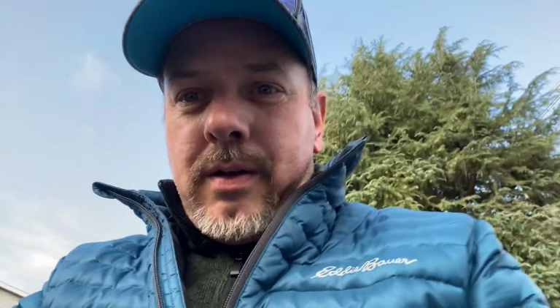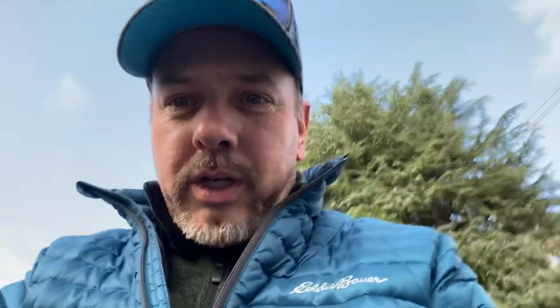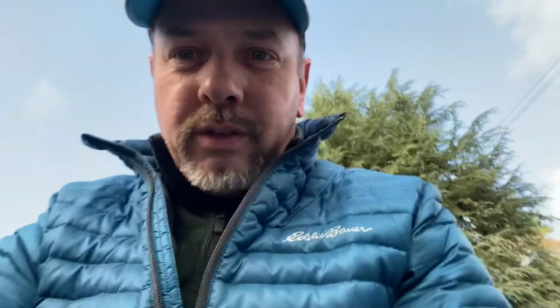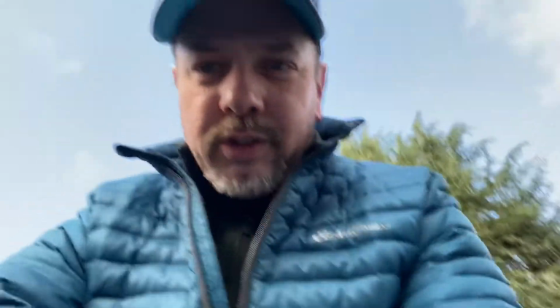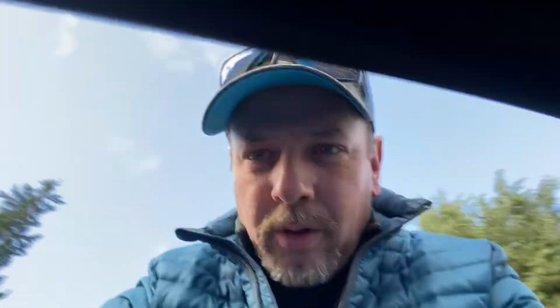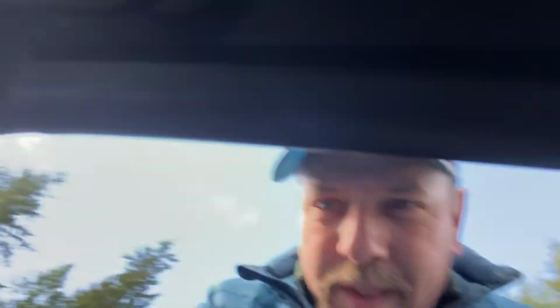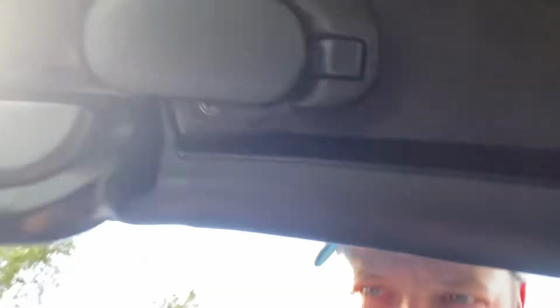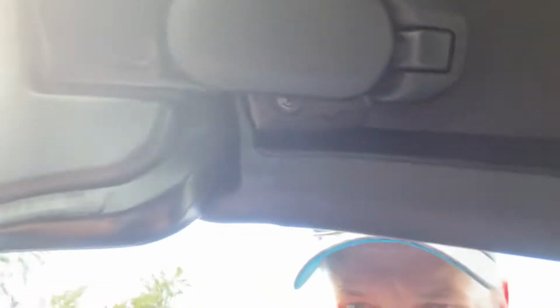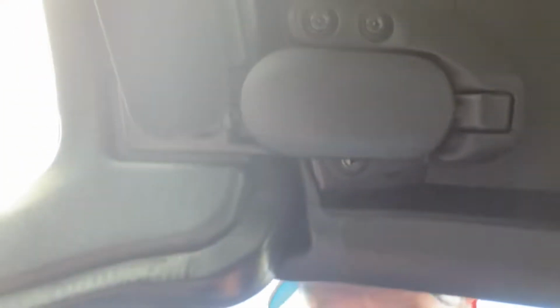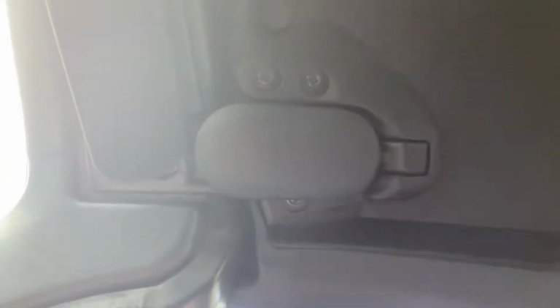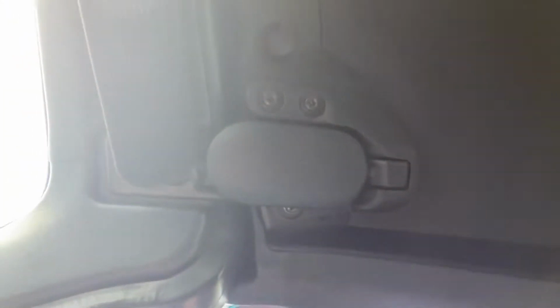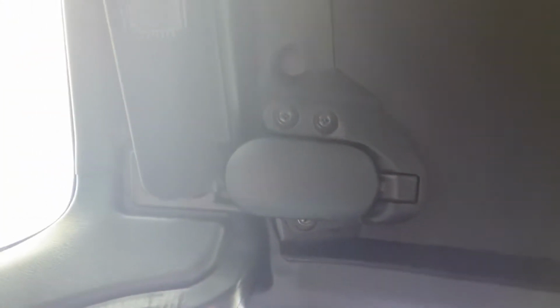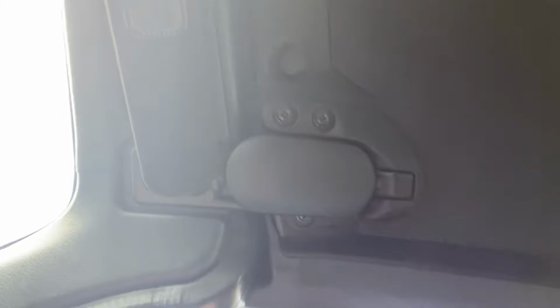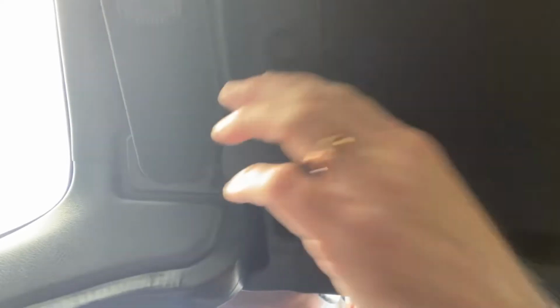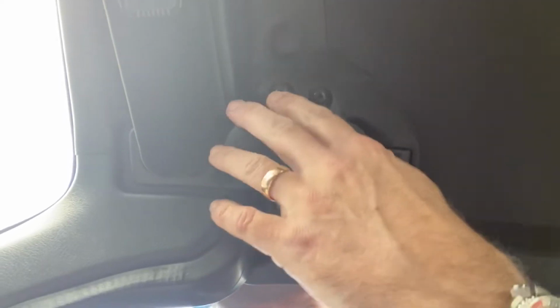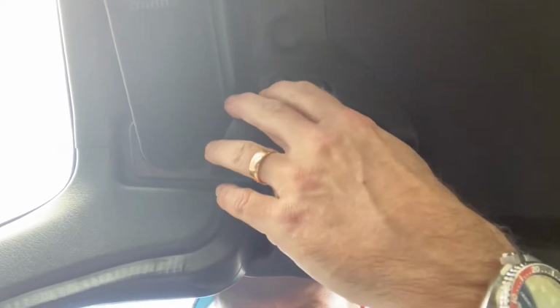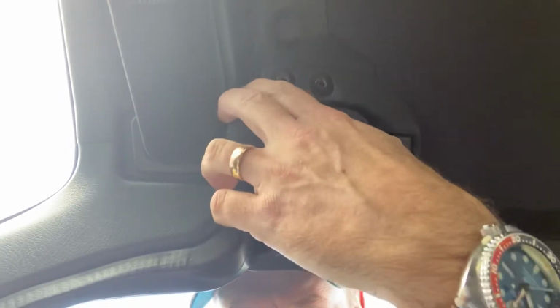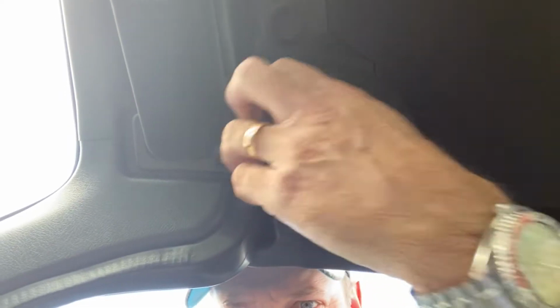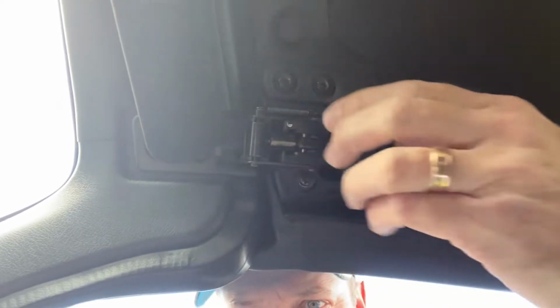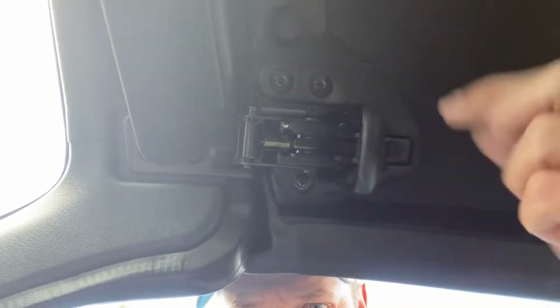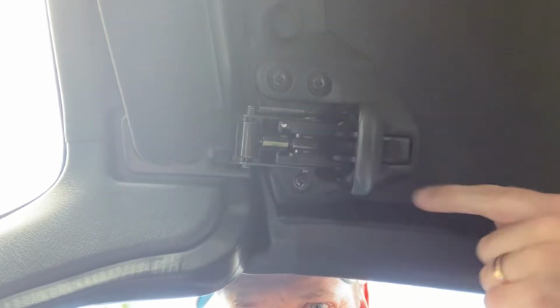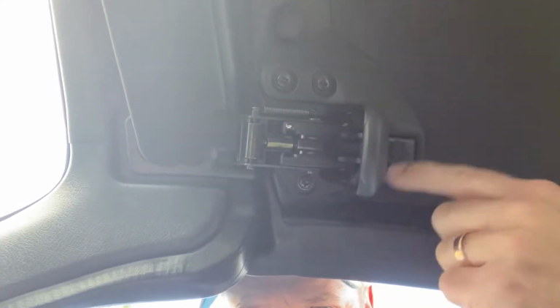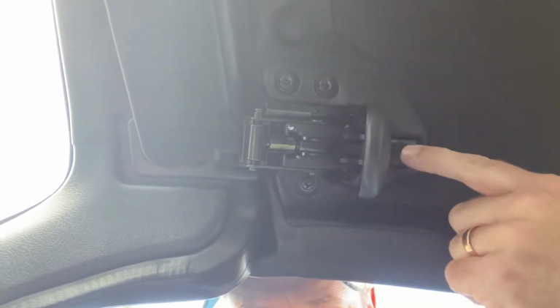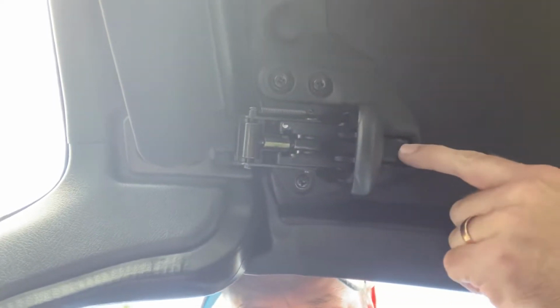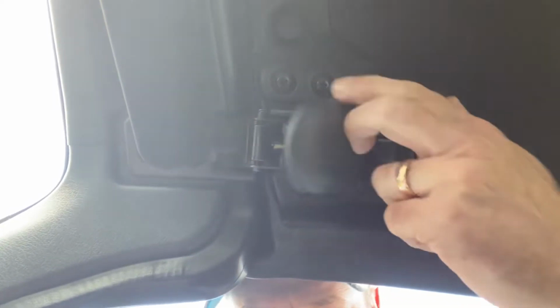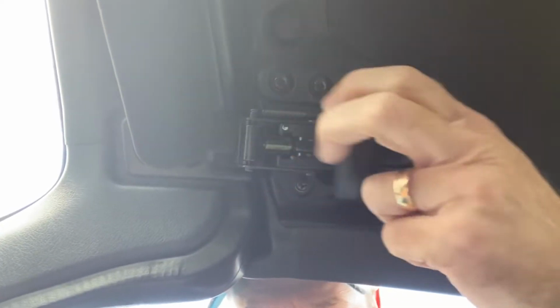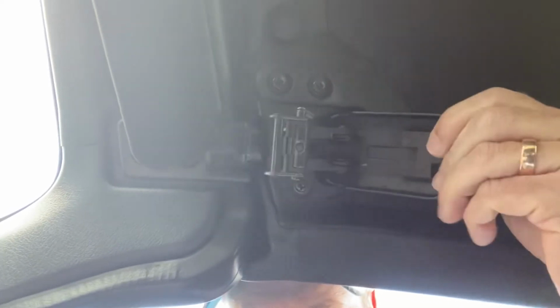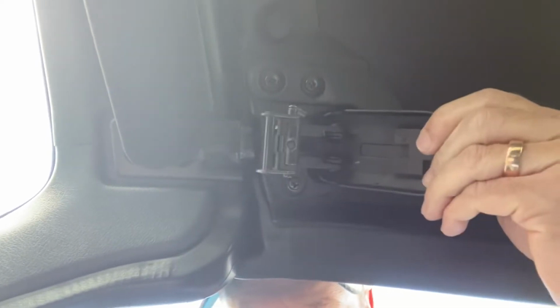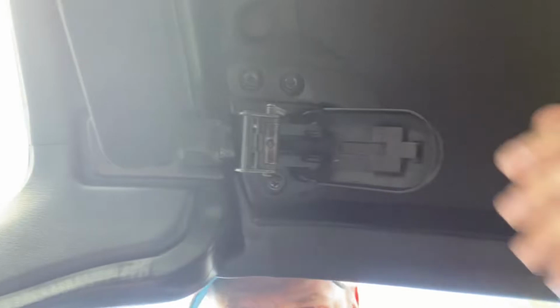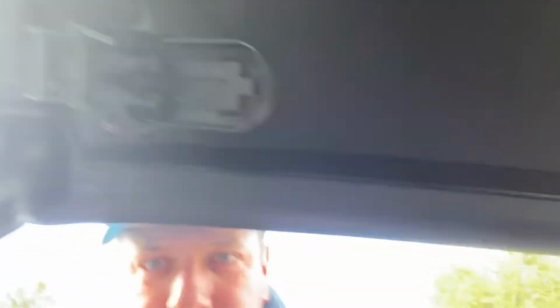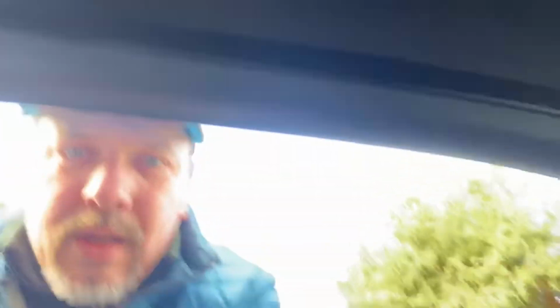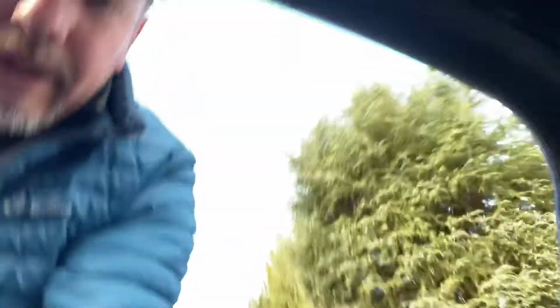Okay, so first of all, you wanna undo the latches at the front. So you push this button down with your thumb and pull this down.